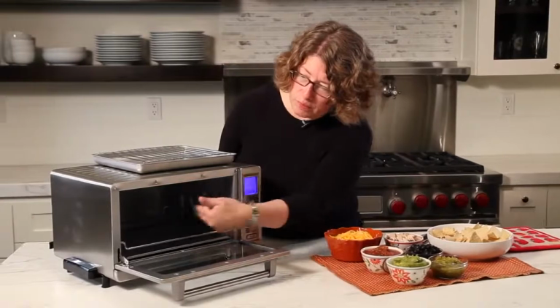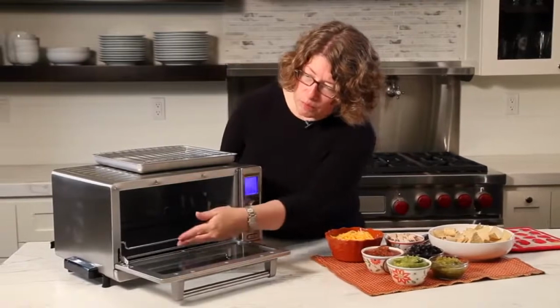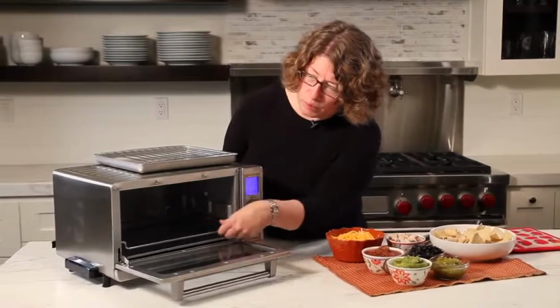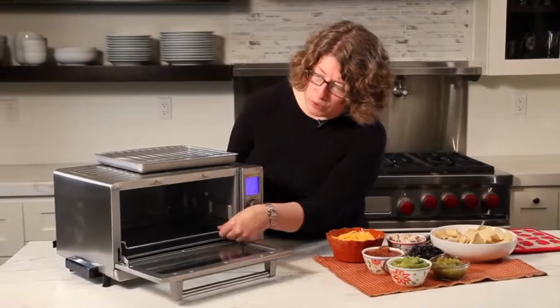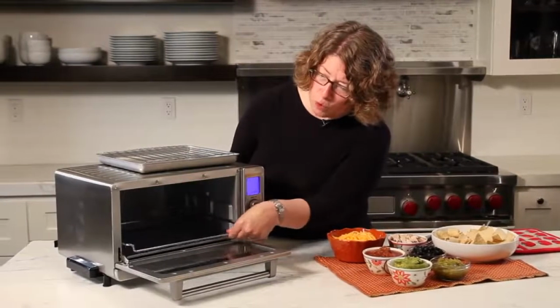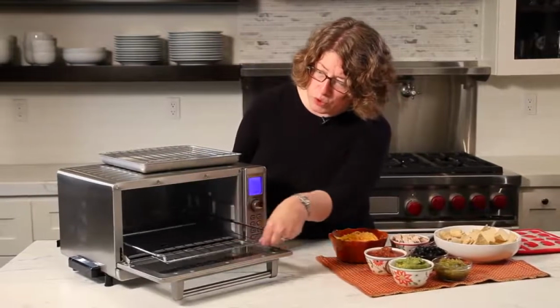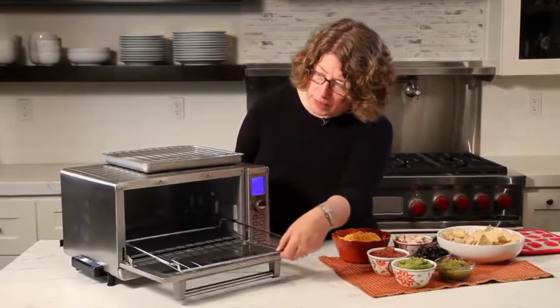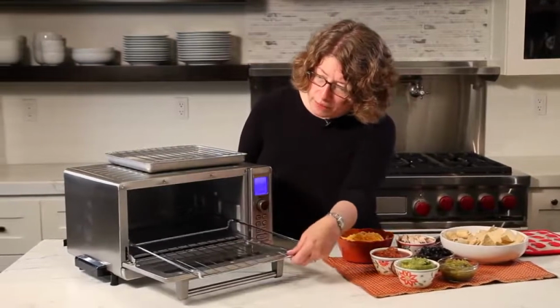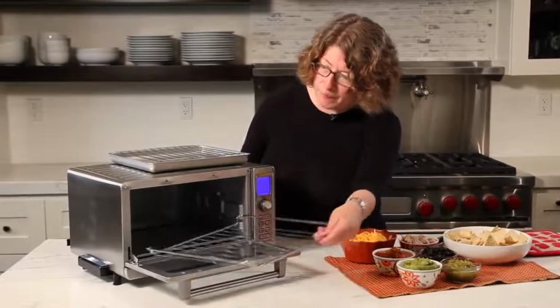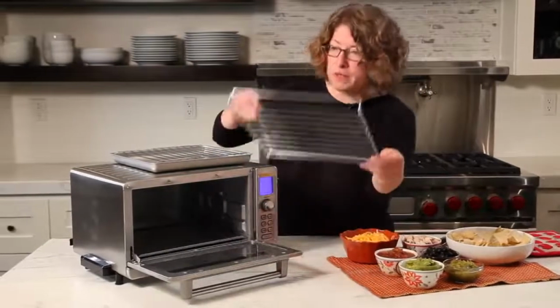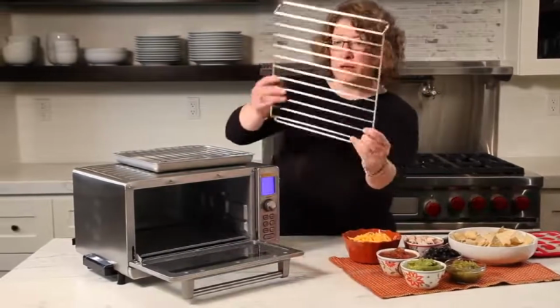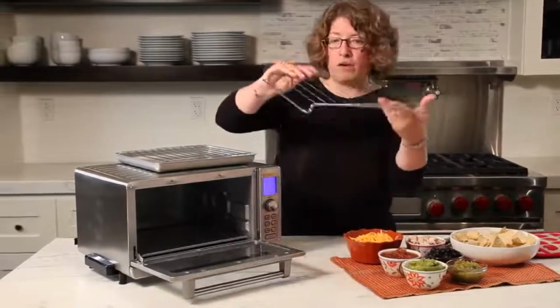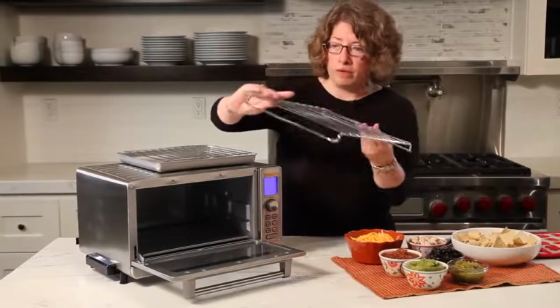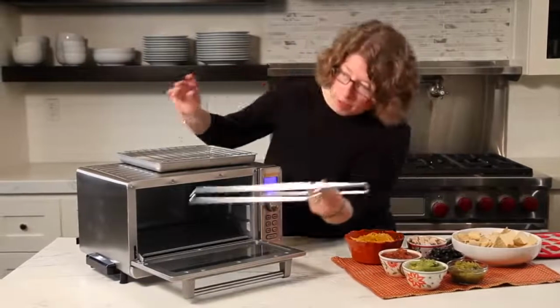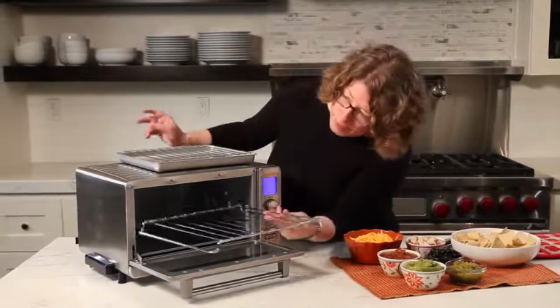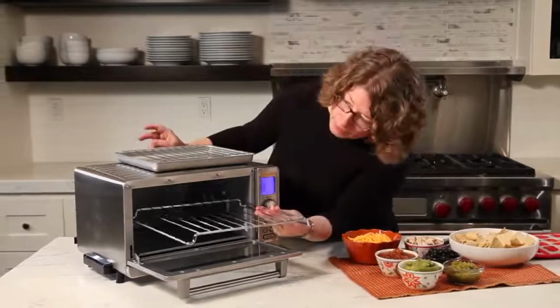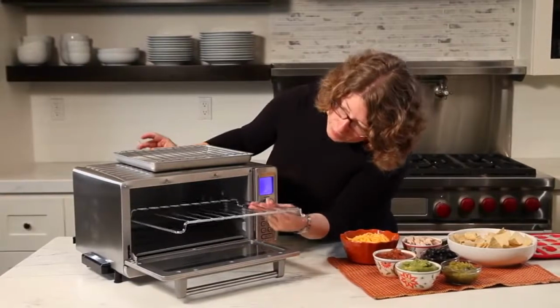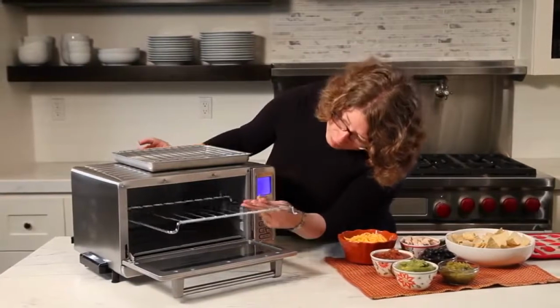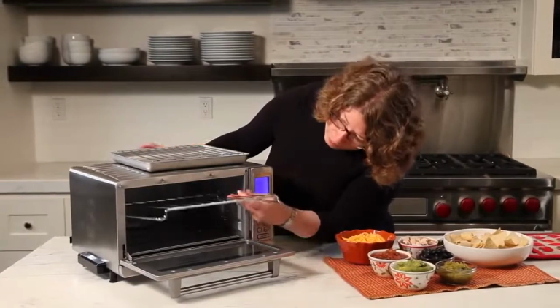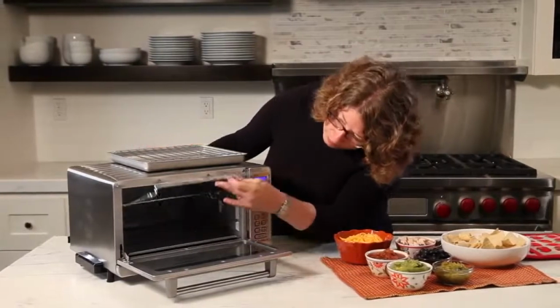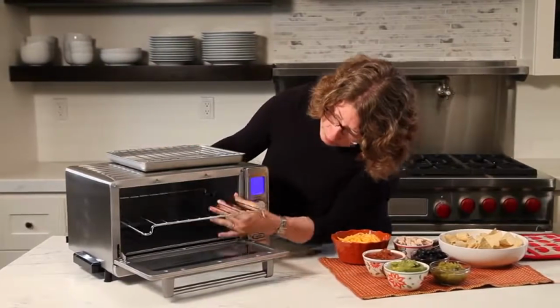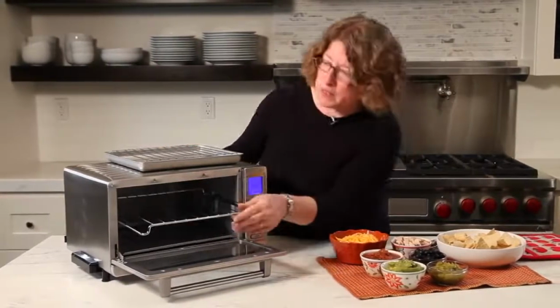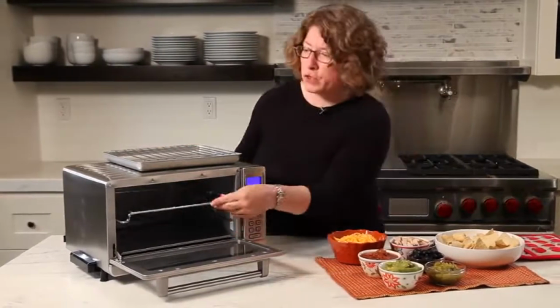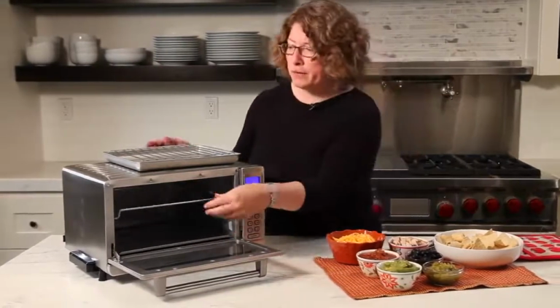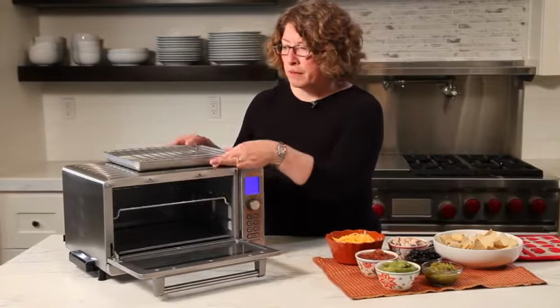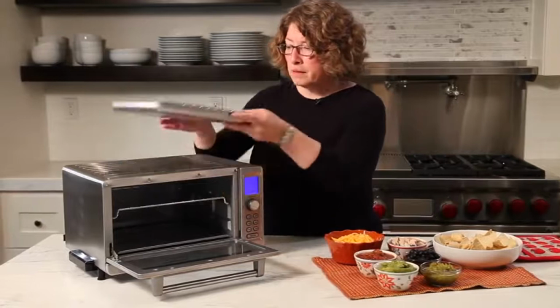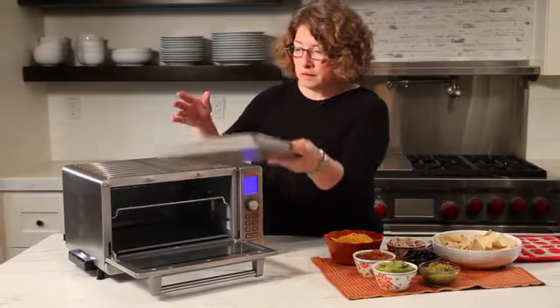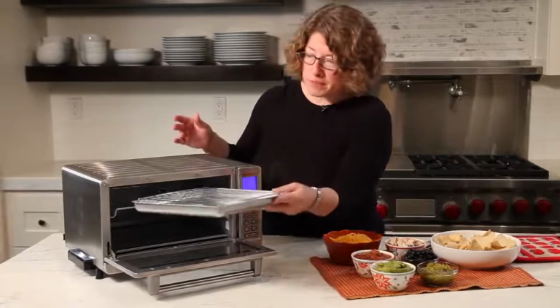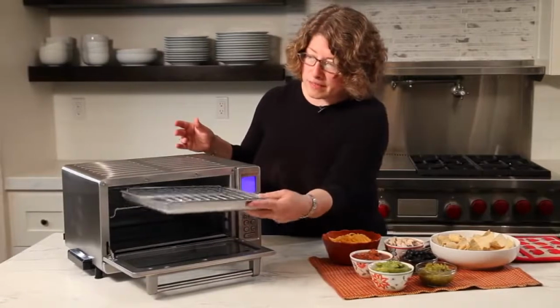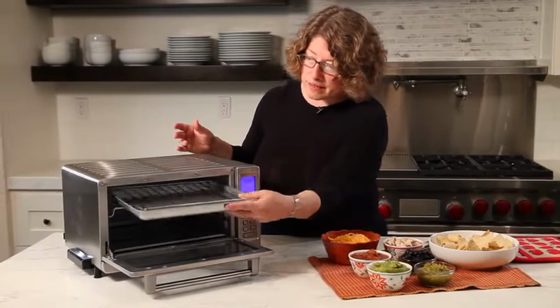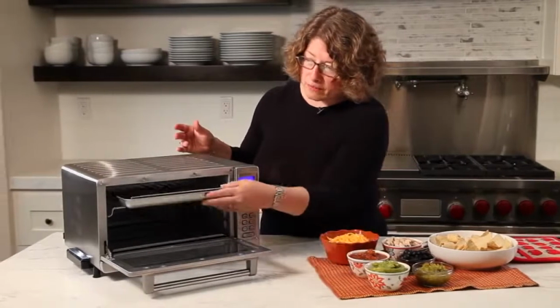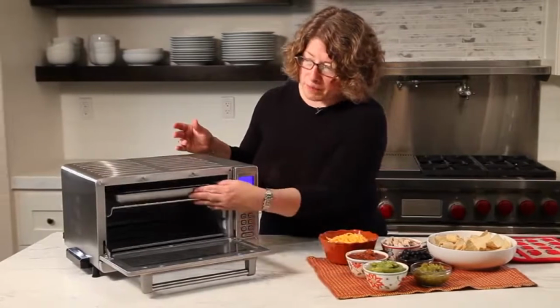This is the way you would put it if you're going to put a whole roasted chicken in there. I'm going to turn it back over and put it back in, because I'm going to use it in this position later. That's the inside of your oven.